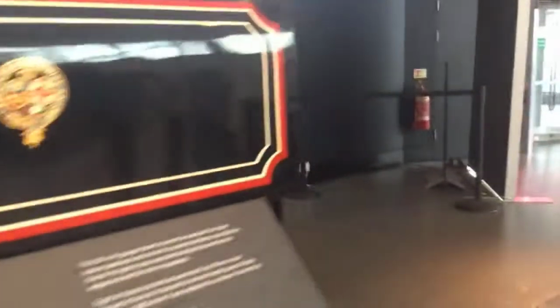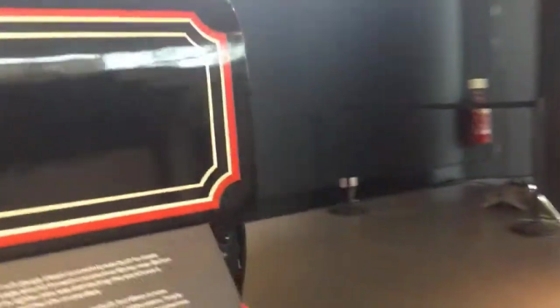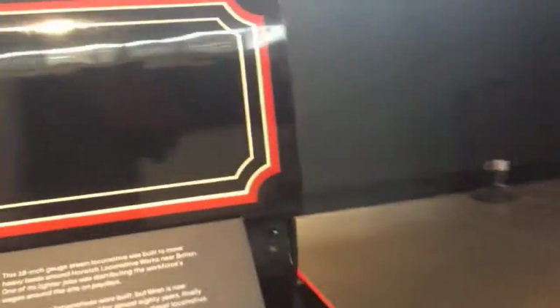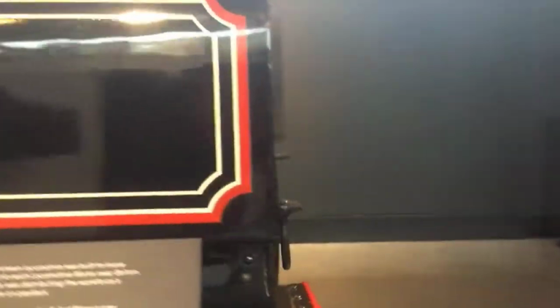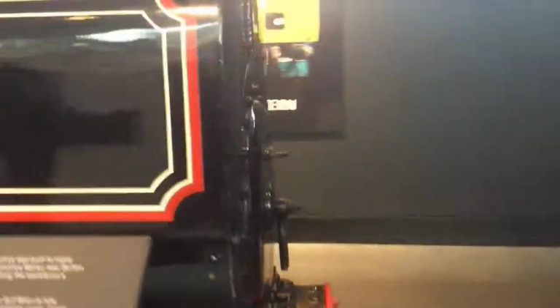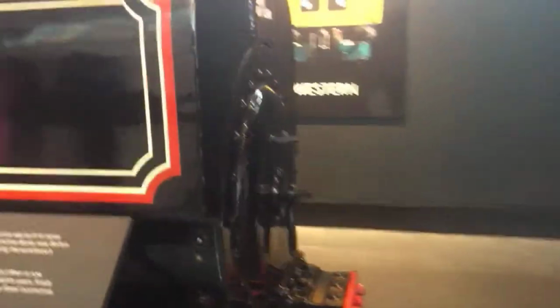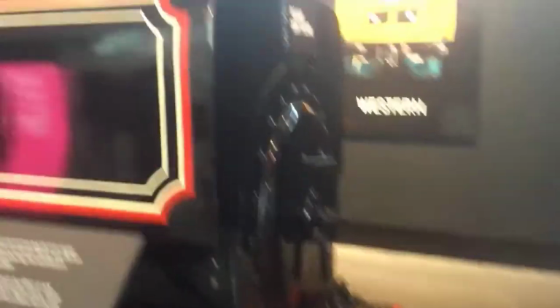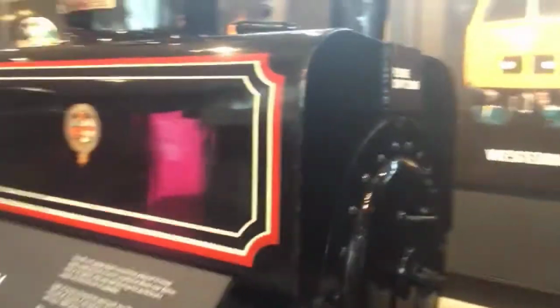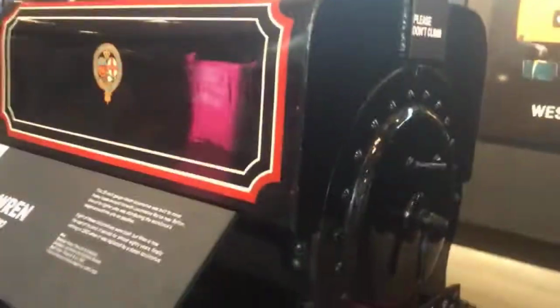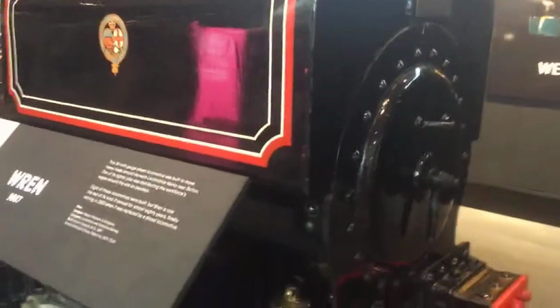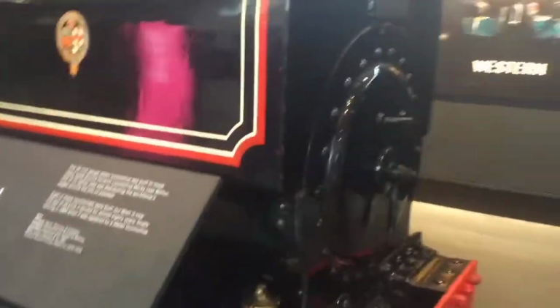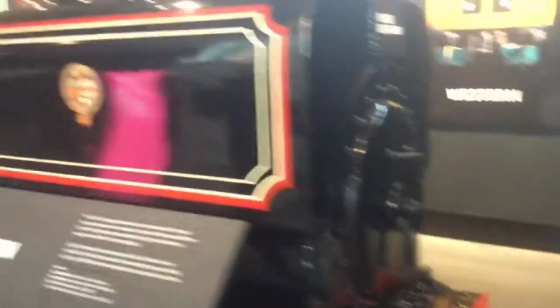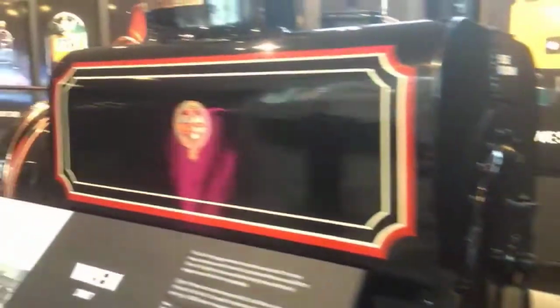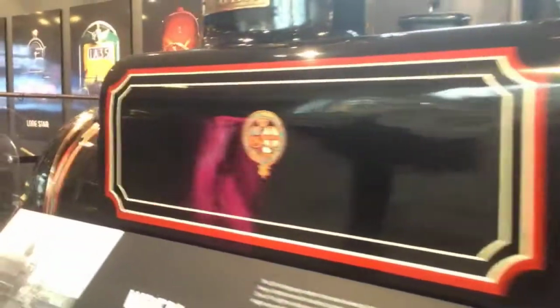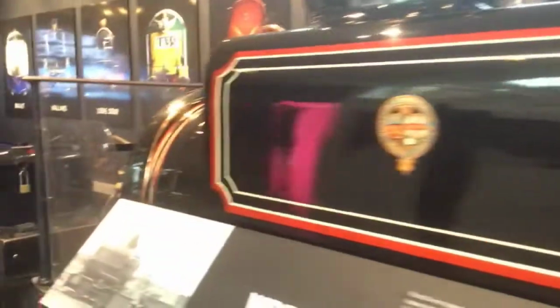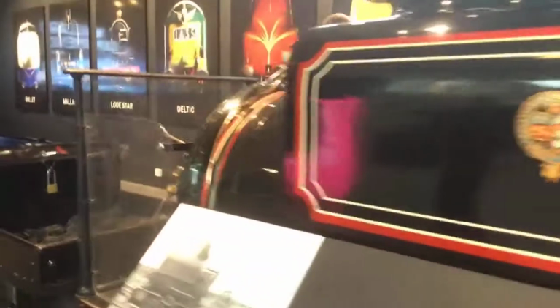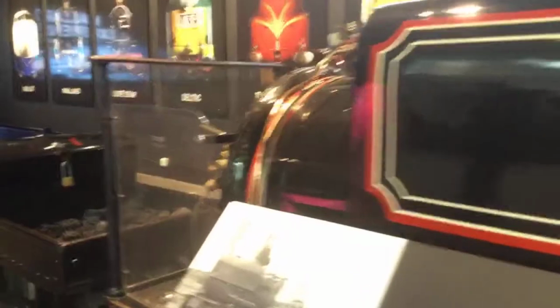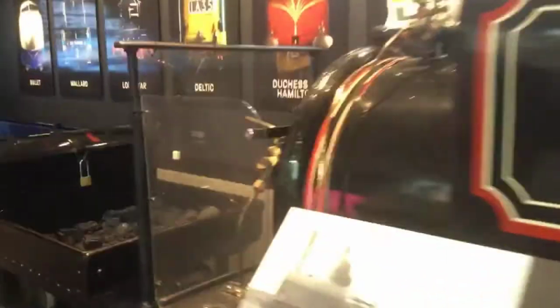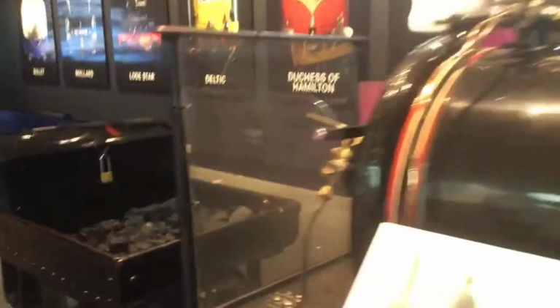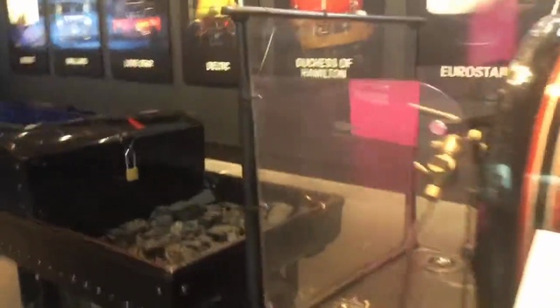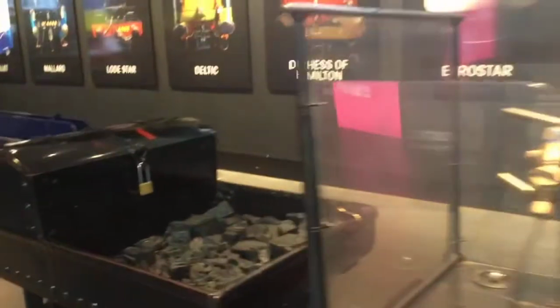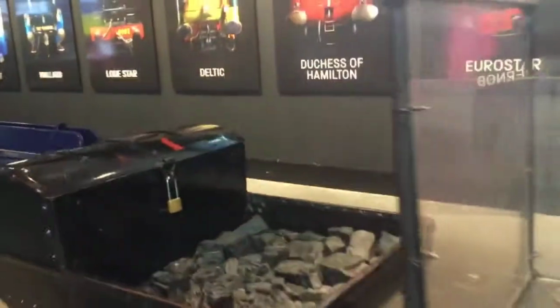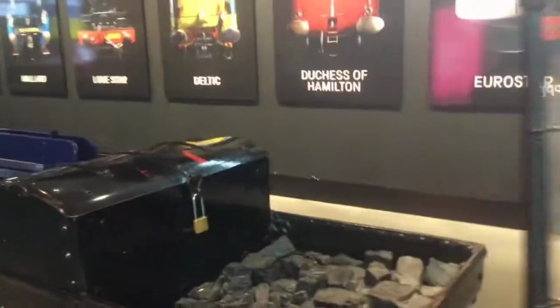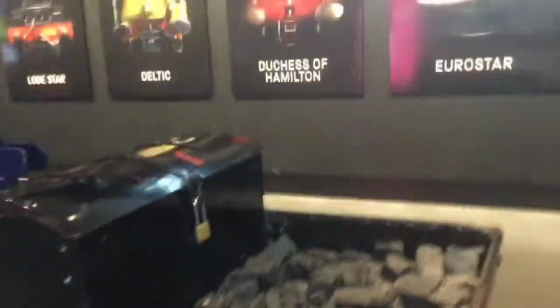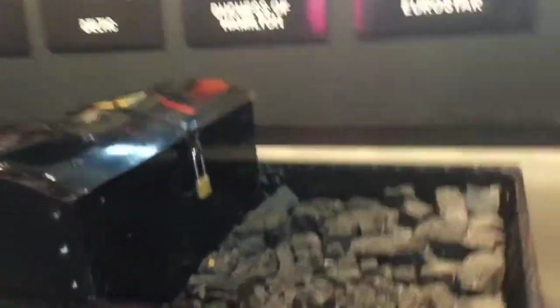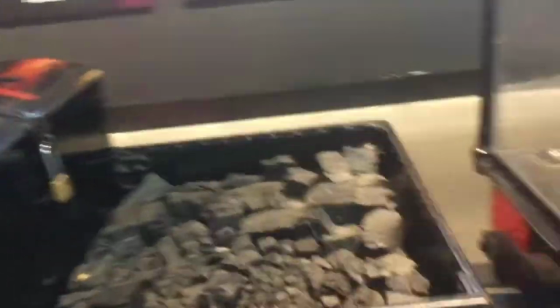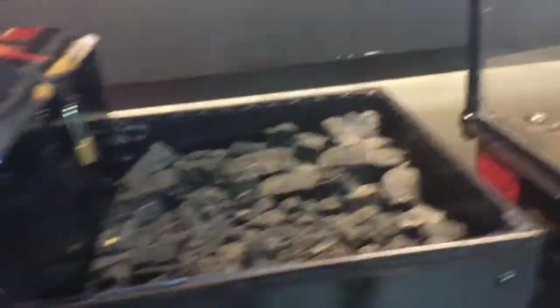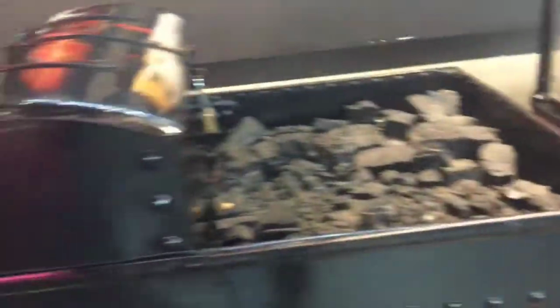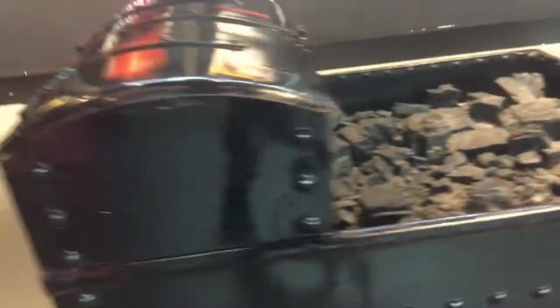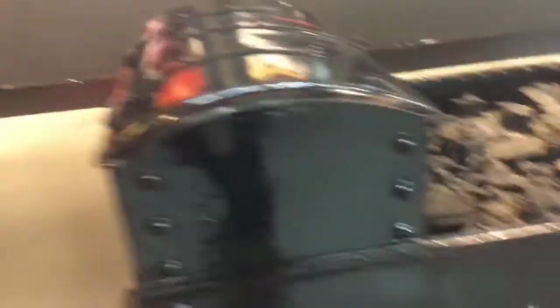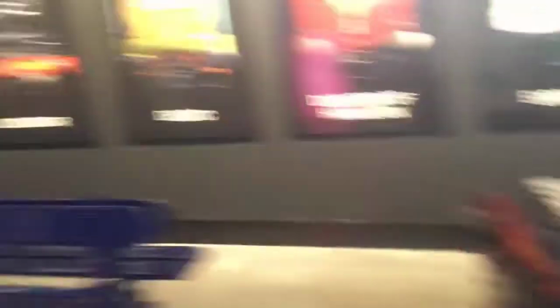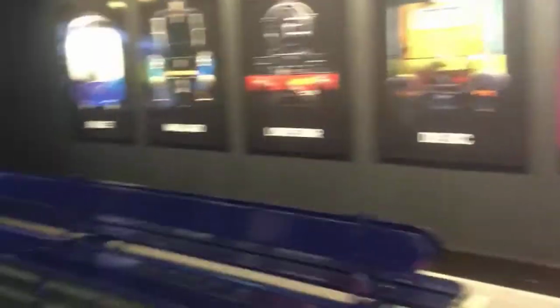First thing I can see is a steam engine. I've actually been to this museum before, but I haven't been since 2015 I think. Anyways, enjoy the video.